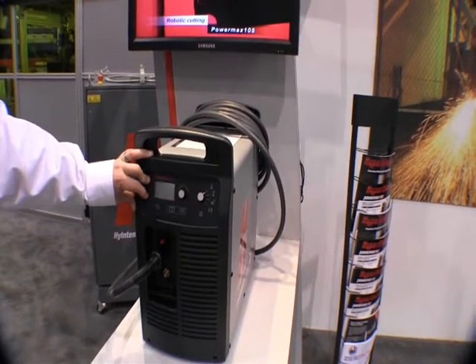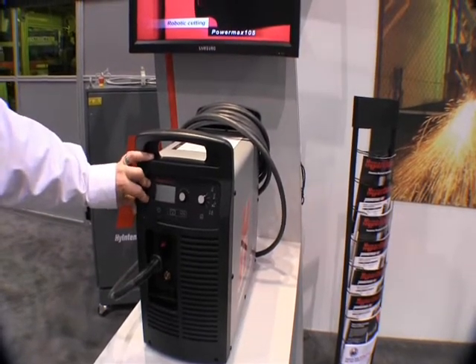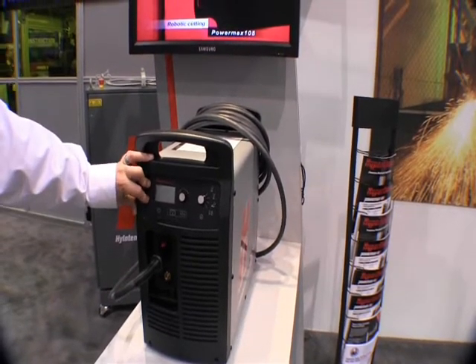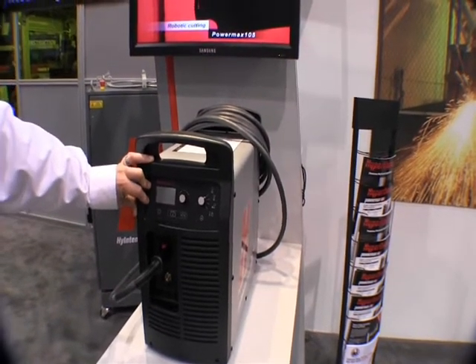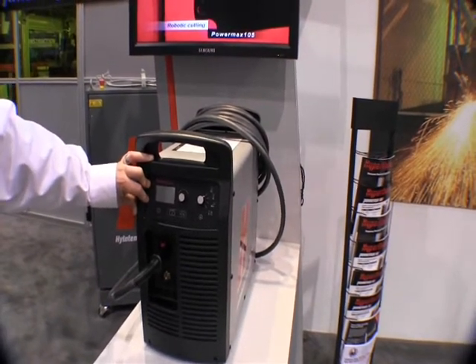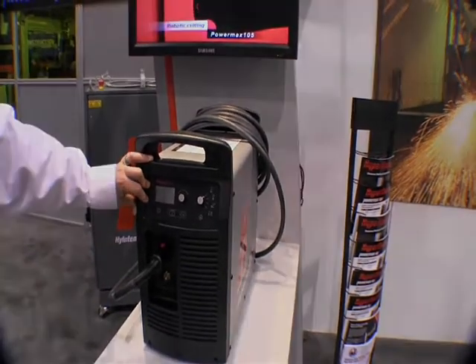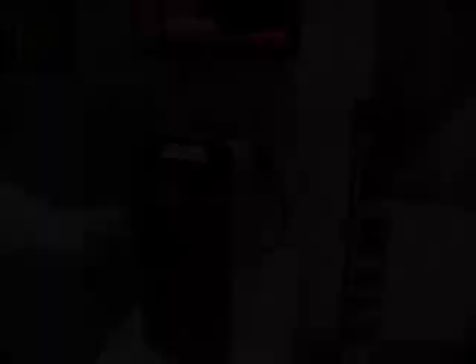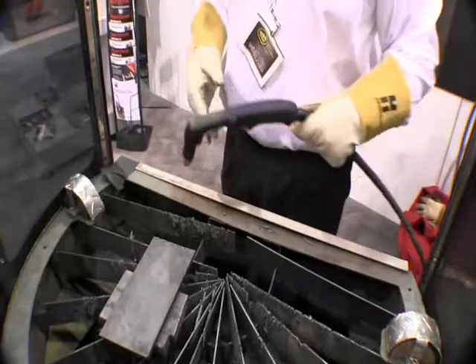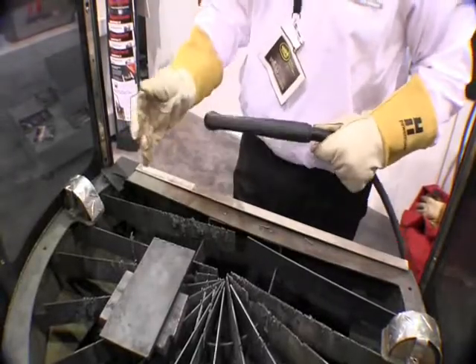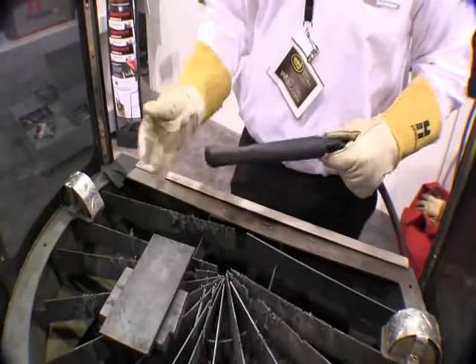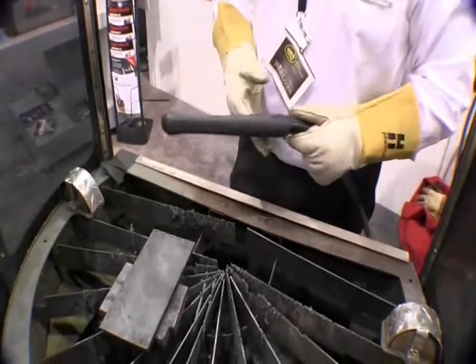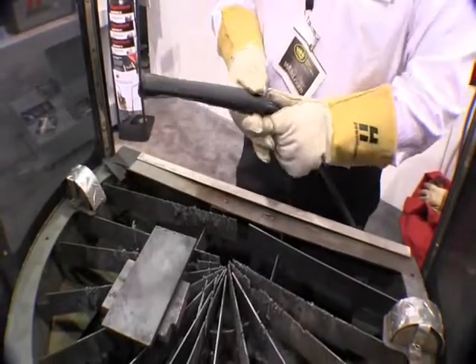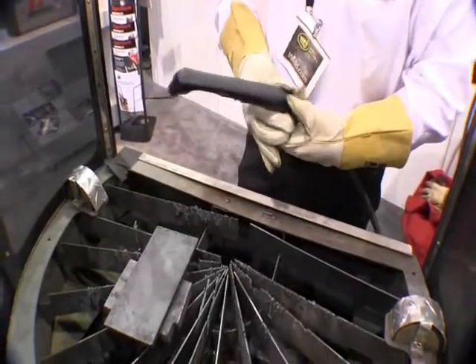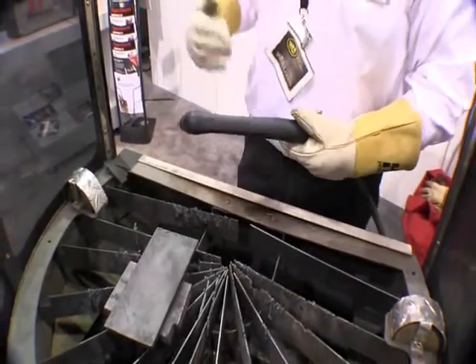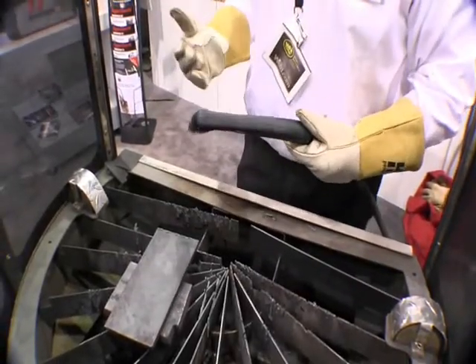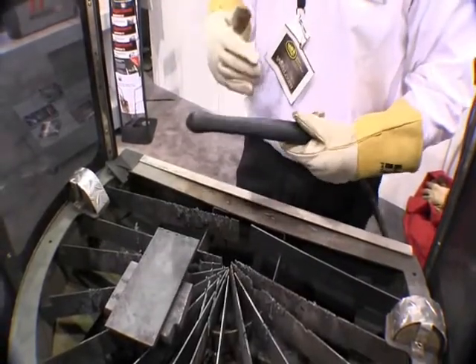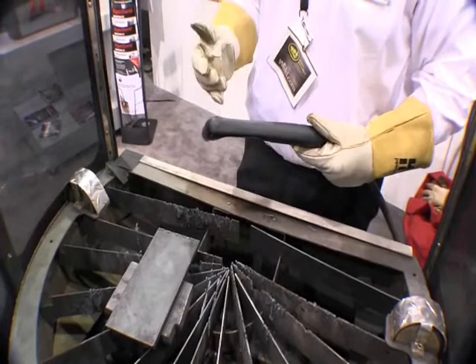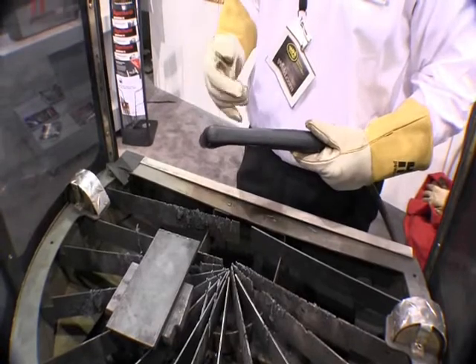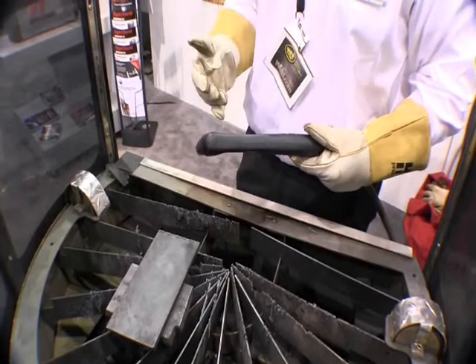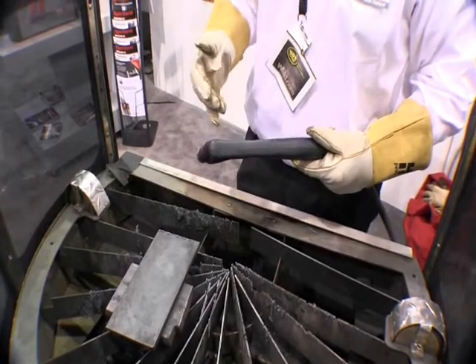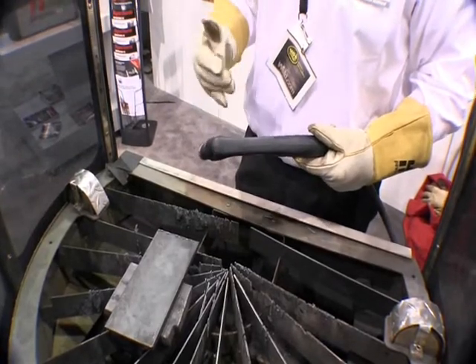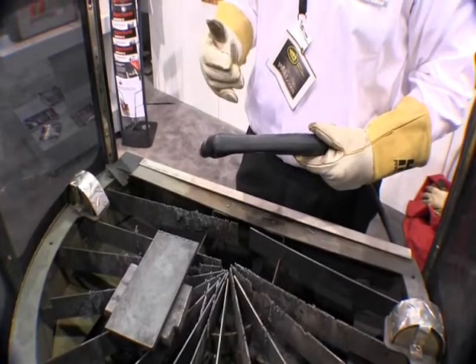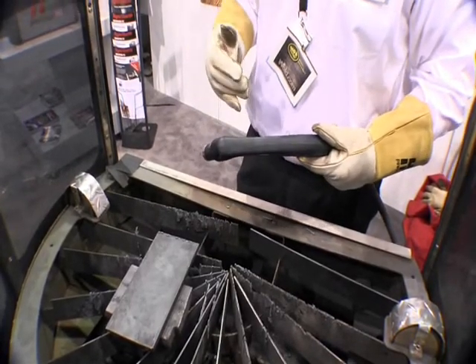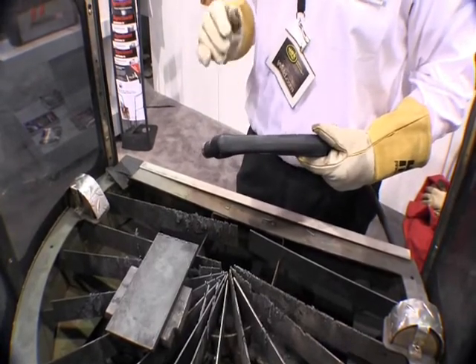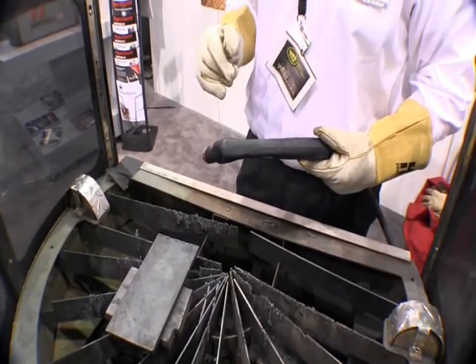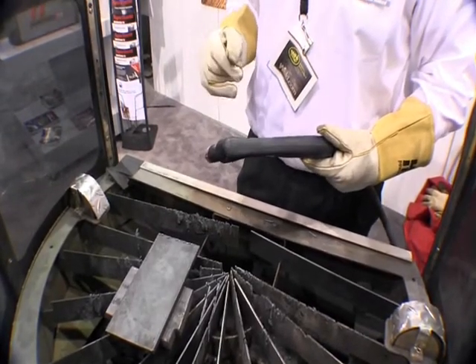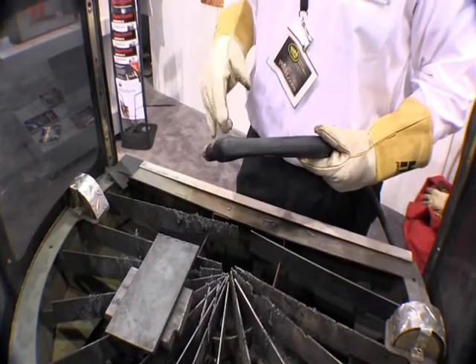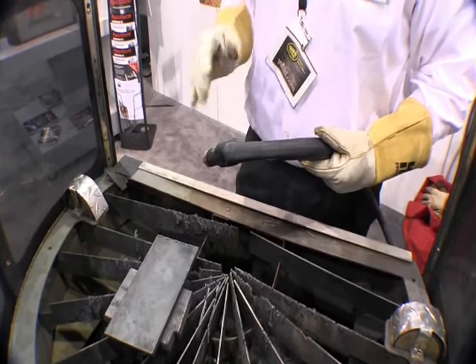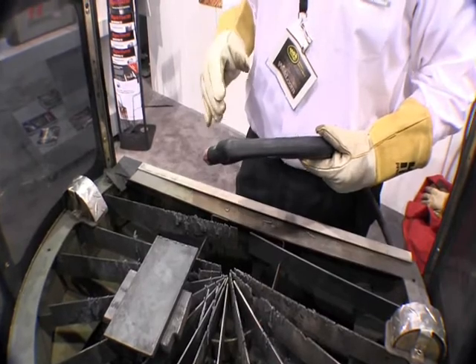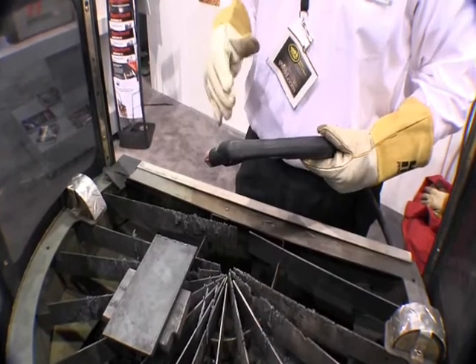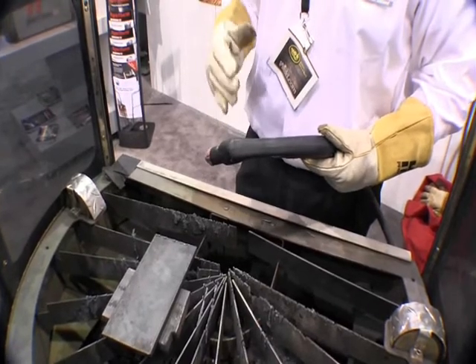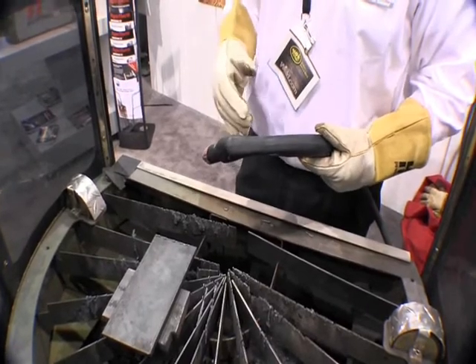Now what we're going to do is go over here and cut with the 105. What we're going to be cutting here is three quarter inch material. As we stated earlier, the Powermax 105 is capable of cutting an inch and a quarter at 20 inches per minute. It's also capable of severing two inches.